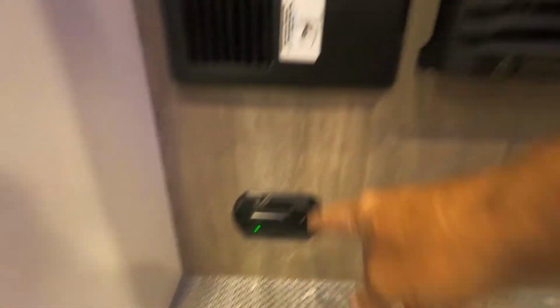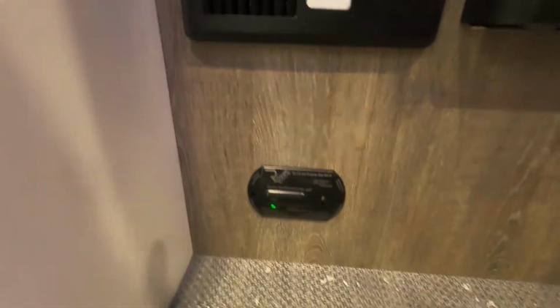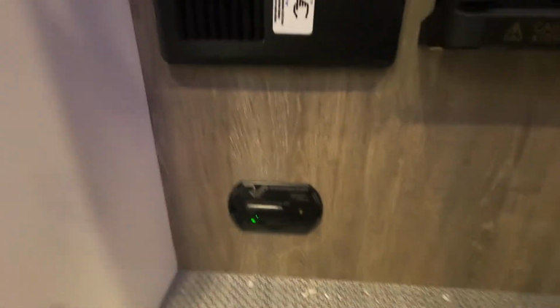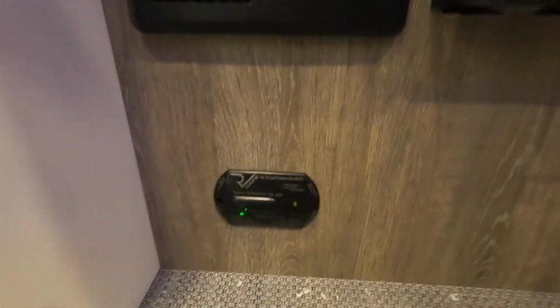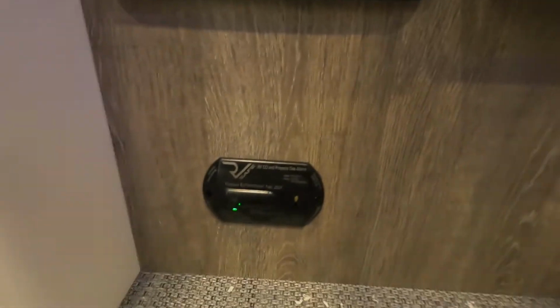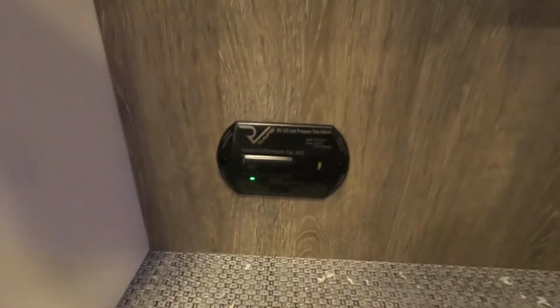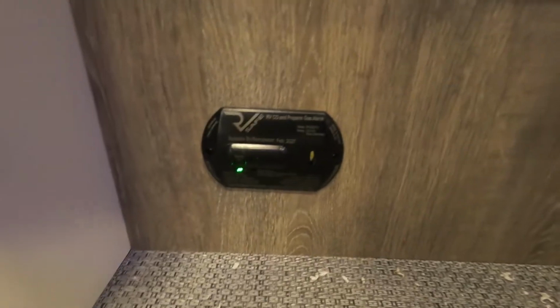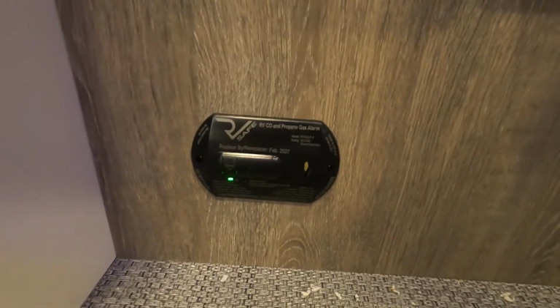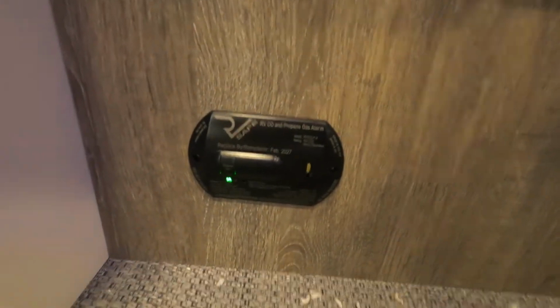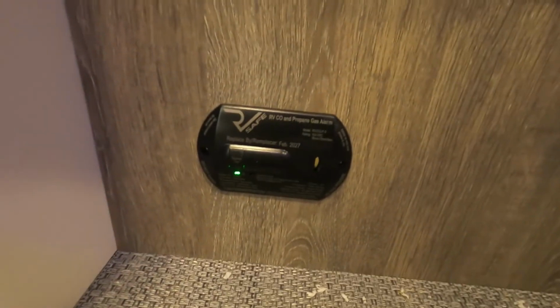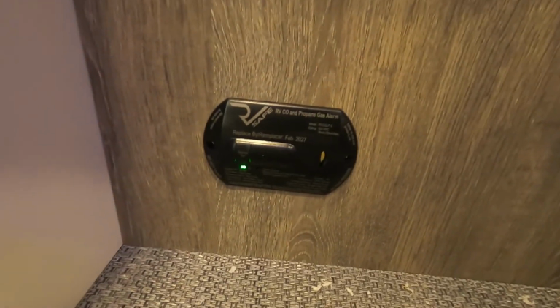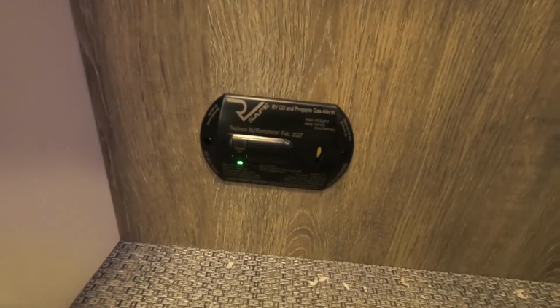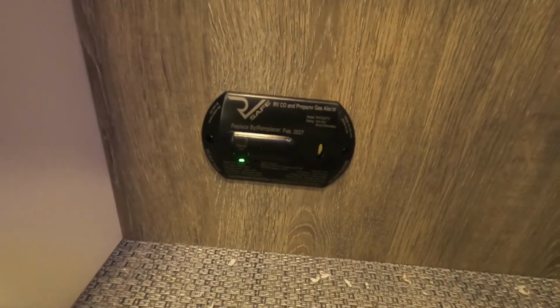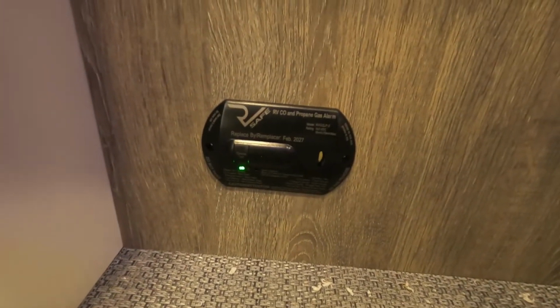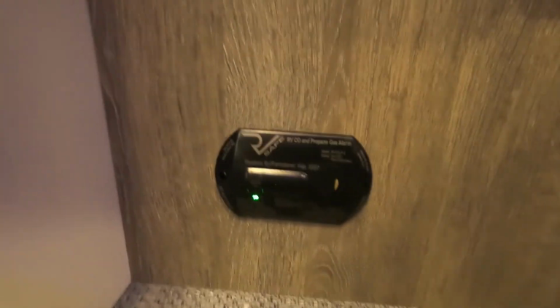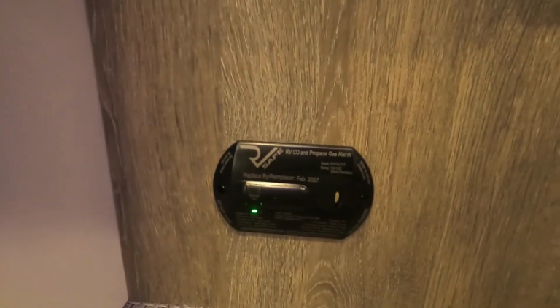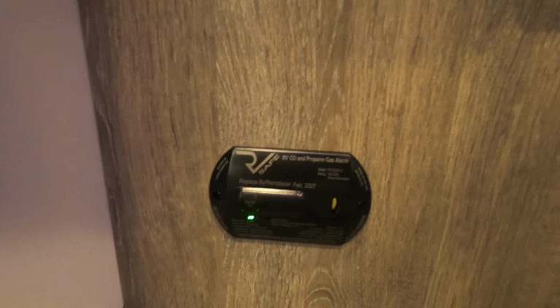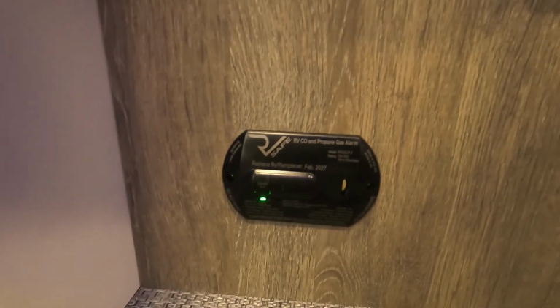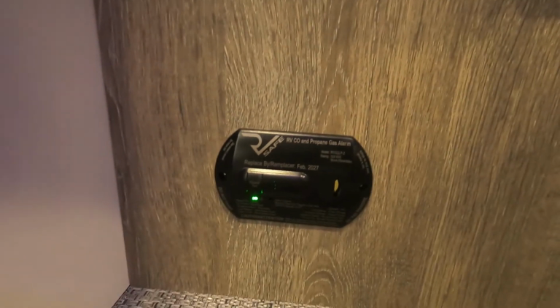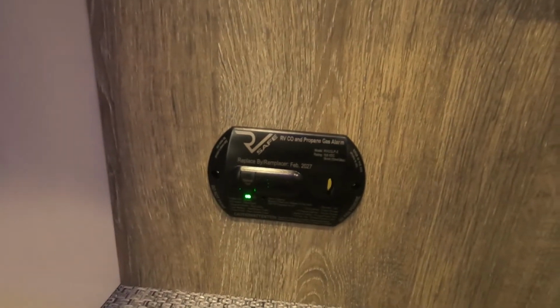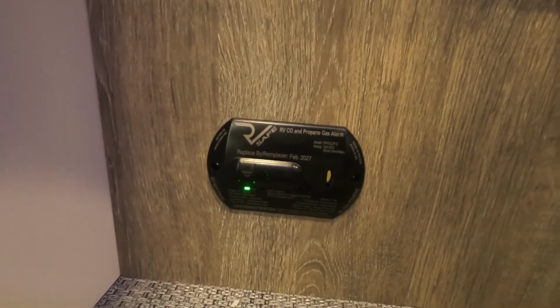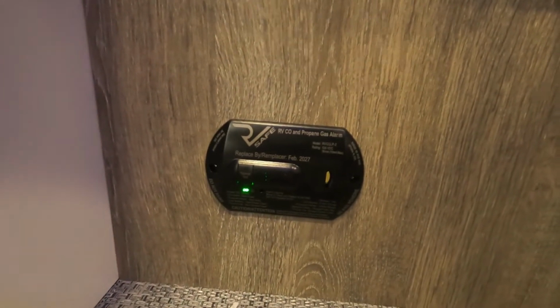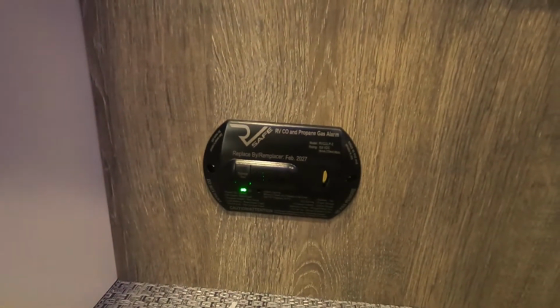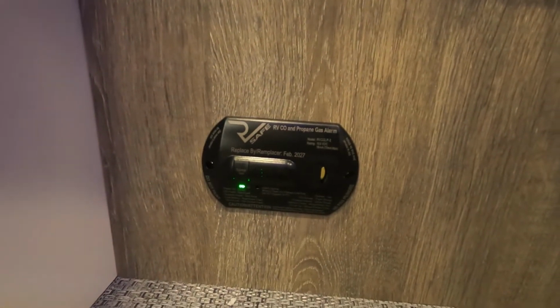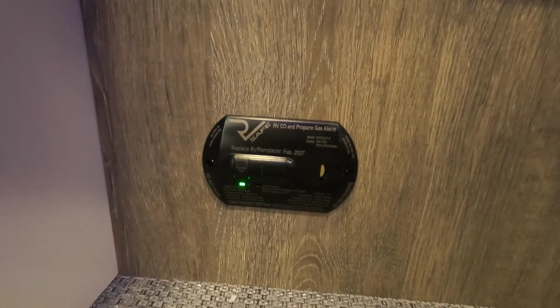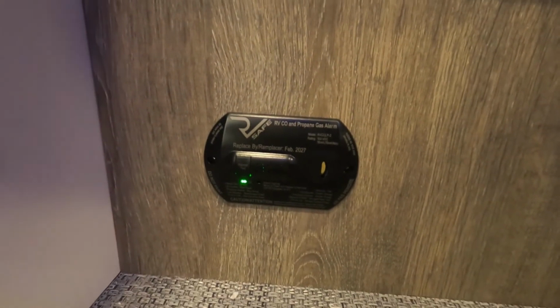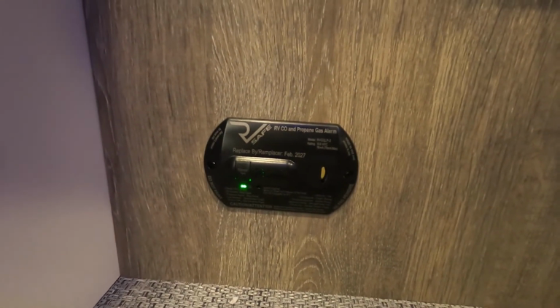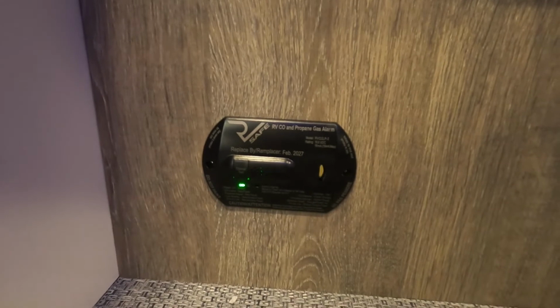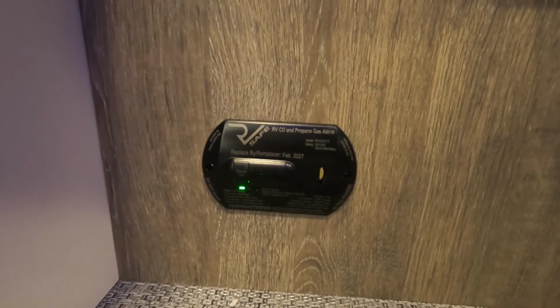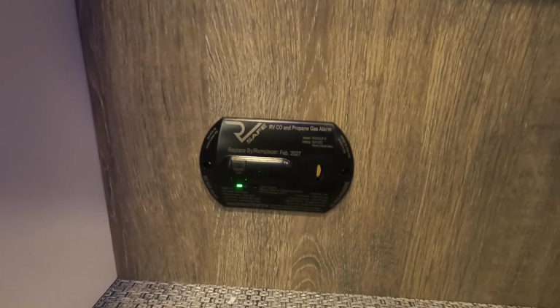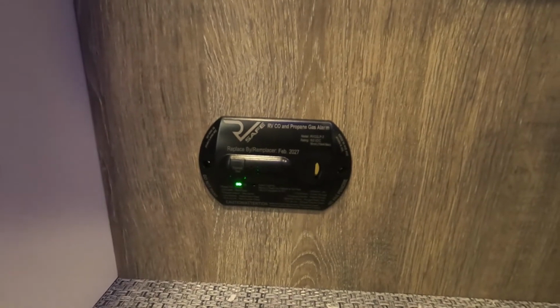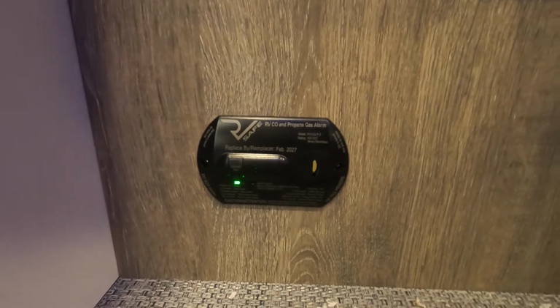Down here is your 12-volt carbon dioxide and propane detector. The reason I mention that it's 12-volt is that it's always running off your battery. So if you are dry camping or boondocking somewhere and you're going to be gone for the entire day, use your battery disconnect to keep this from running your battery down while you're gone.